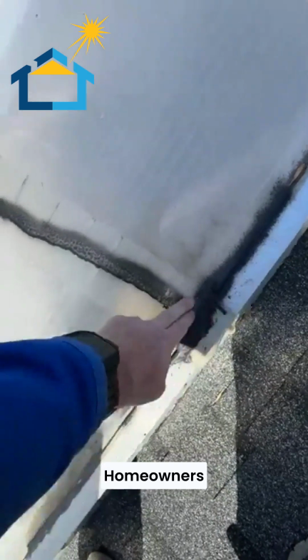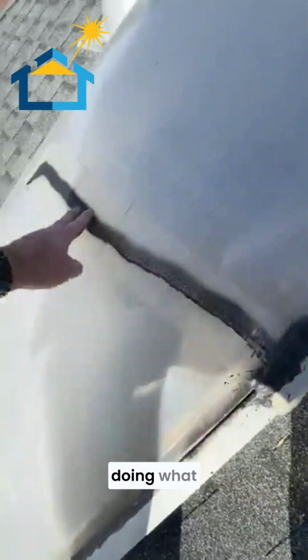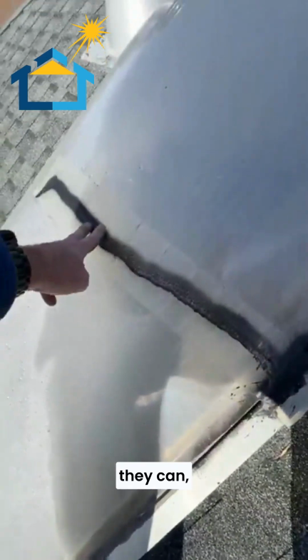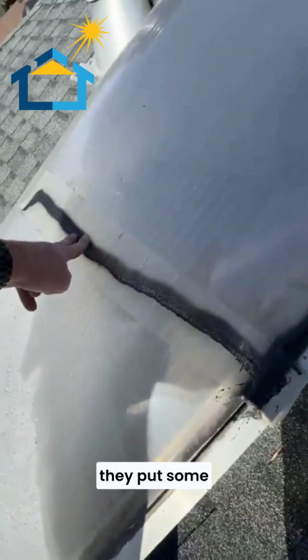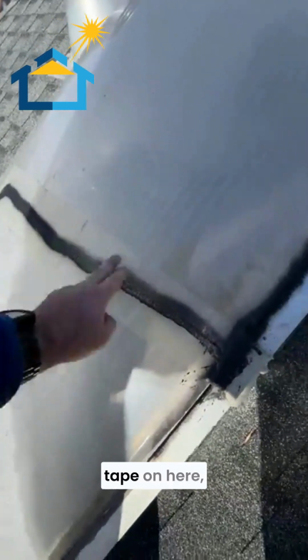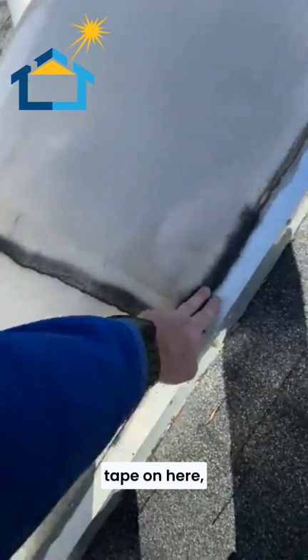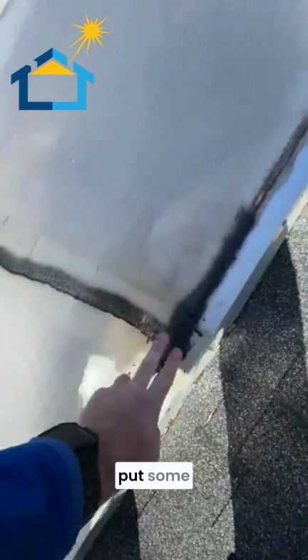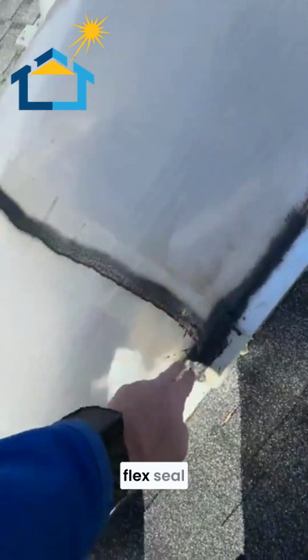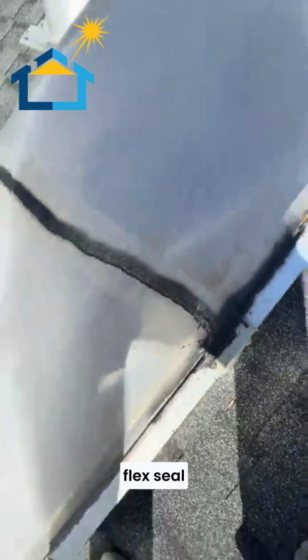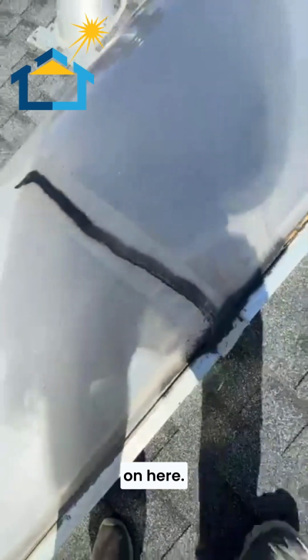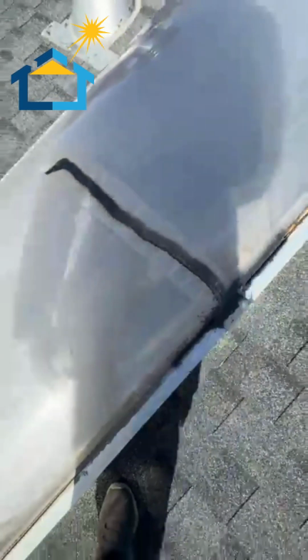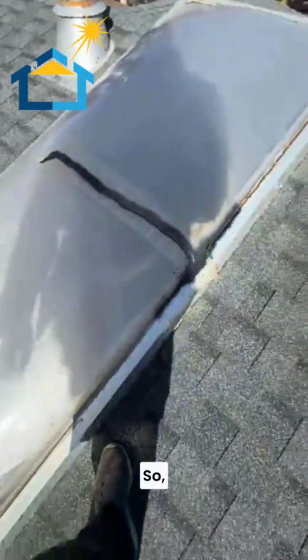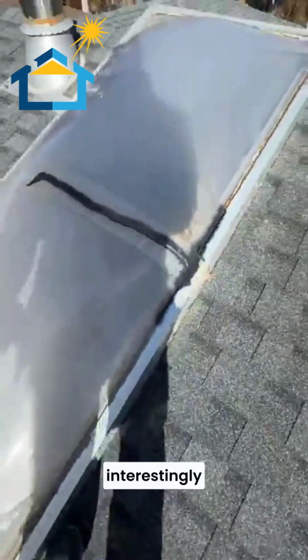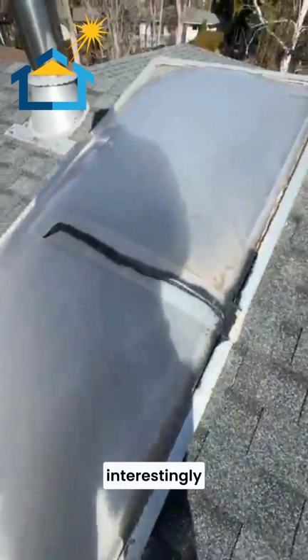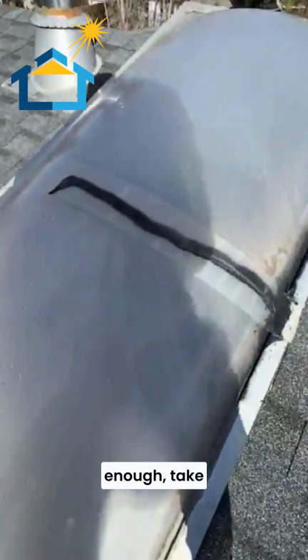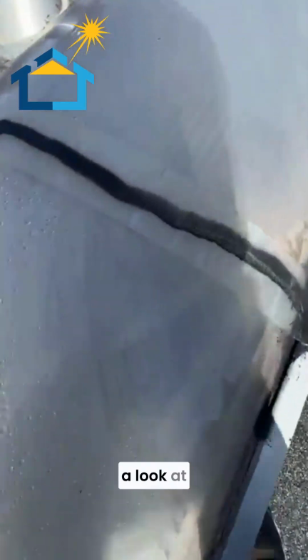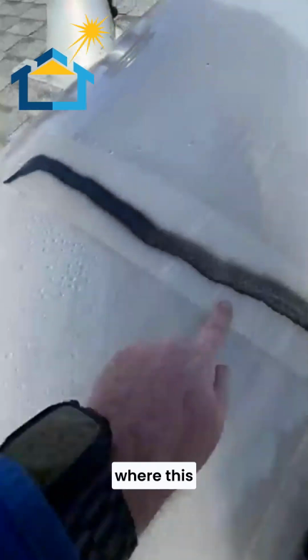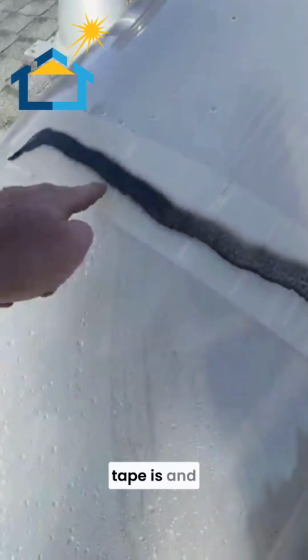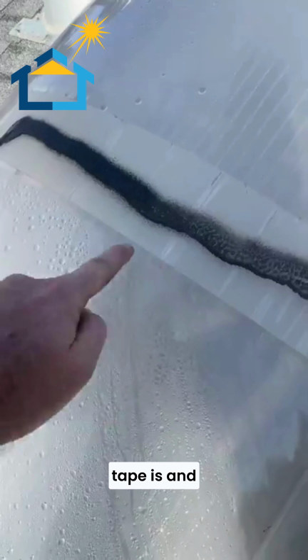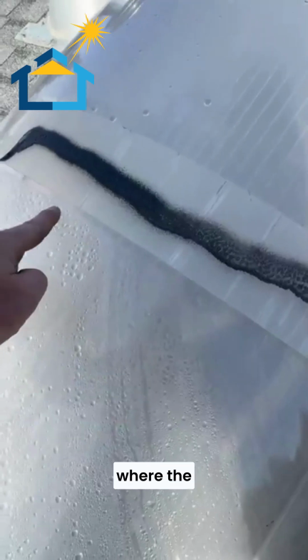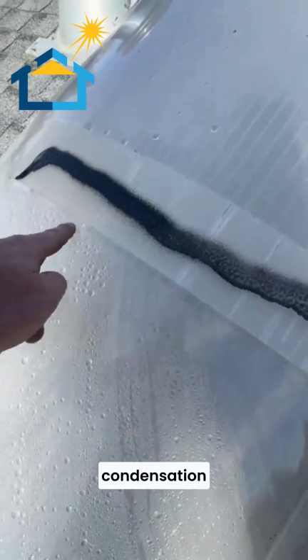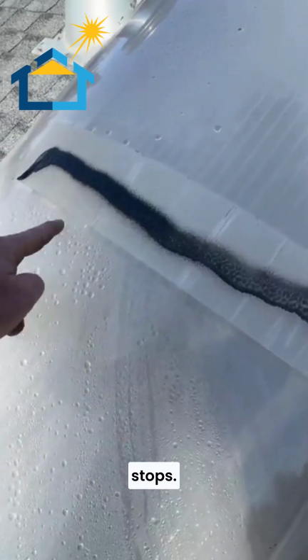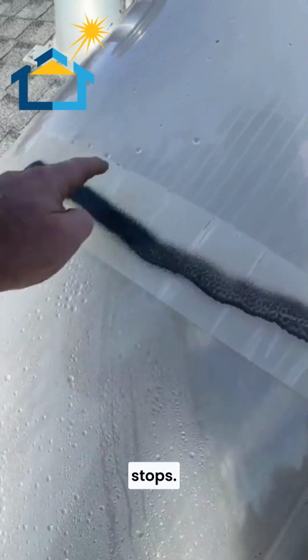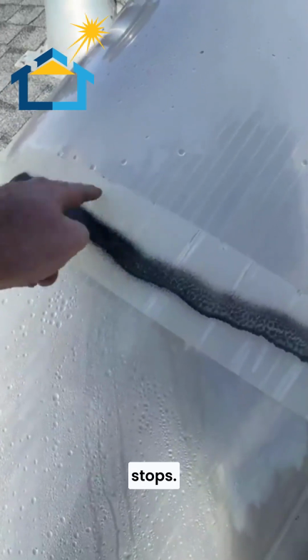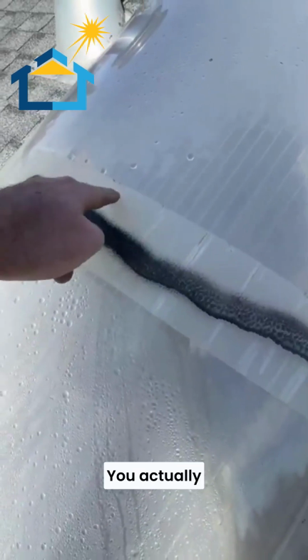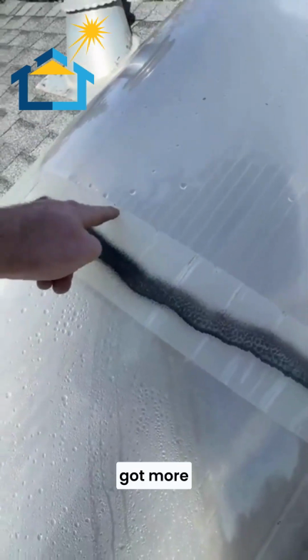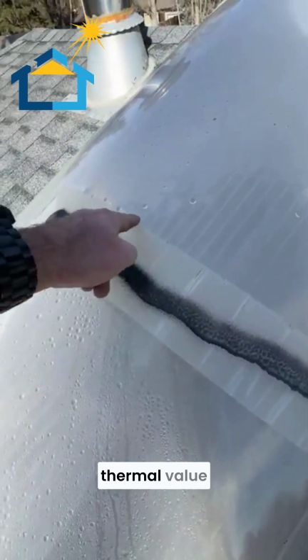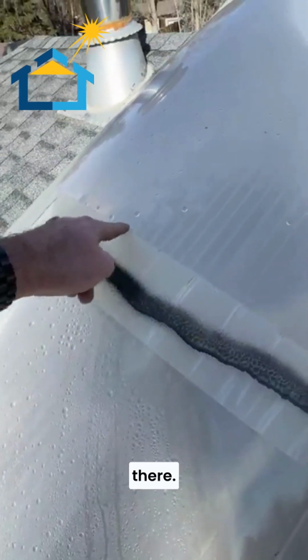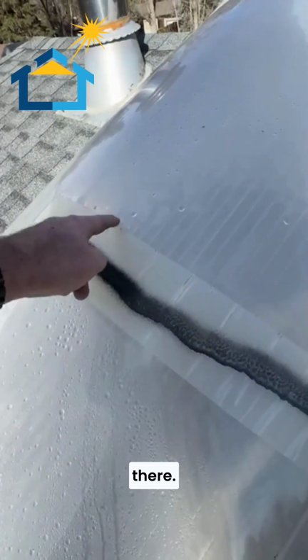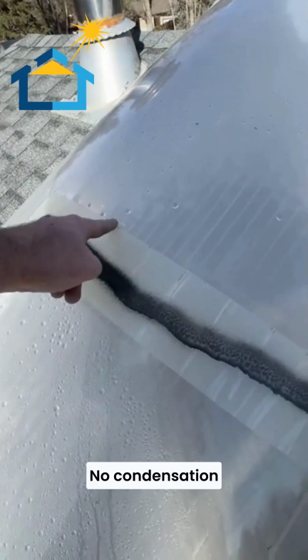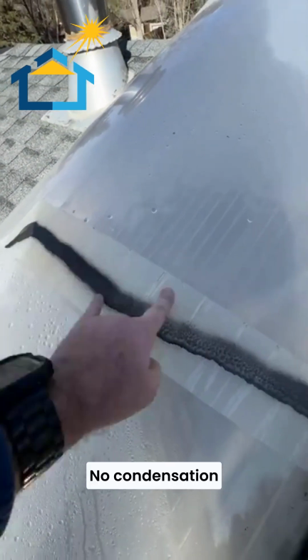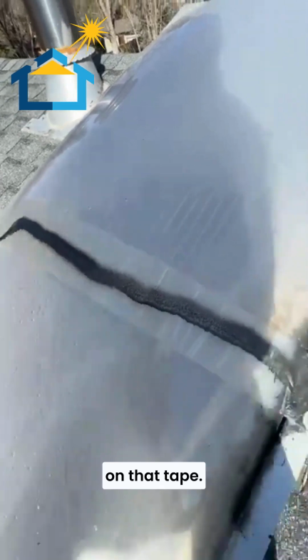The homeowner's doing what they can — they put some tape on here and some Flex Seal. Interestingly enough, take a look at where this tape is and where the condensation stops. You actually get more thermal value with no condensation on that tape.